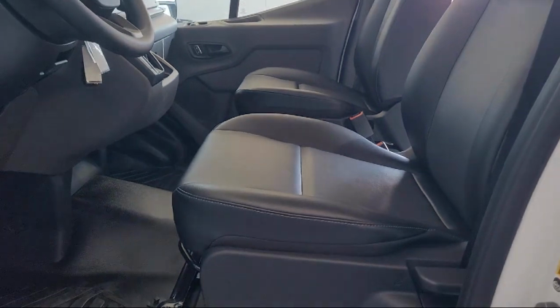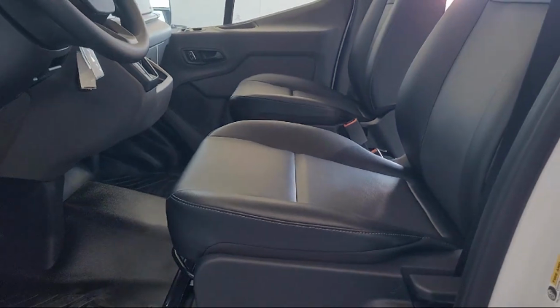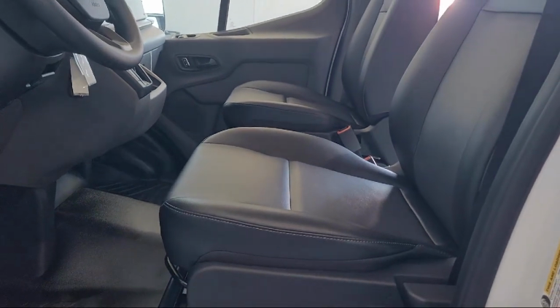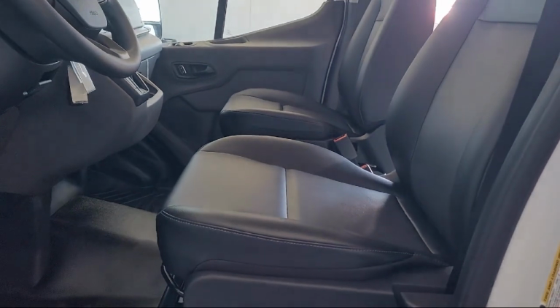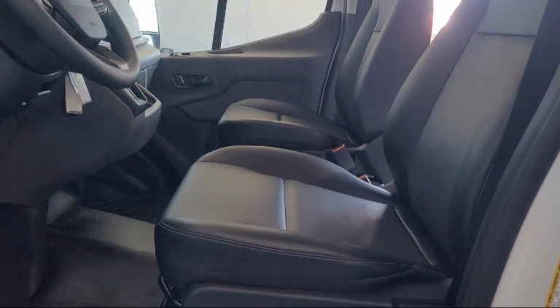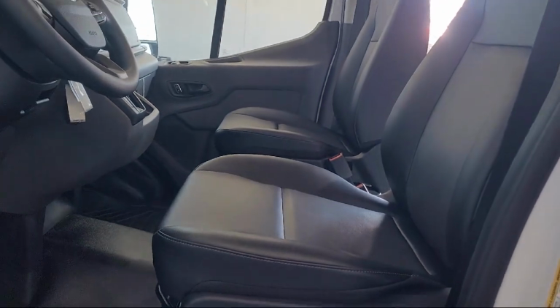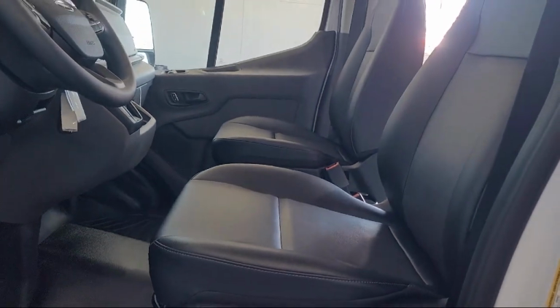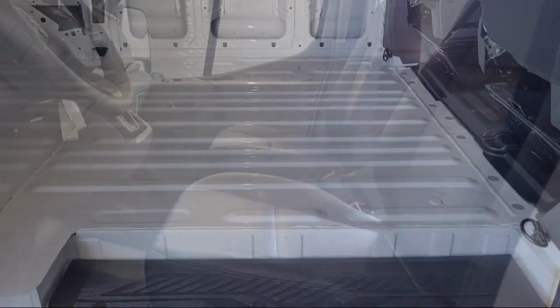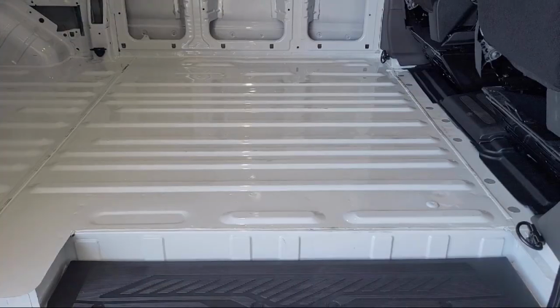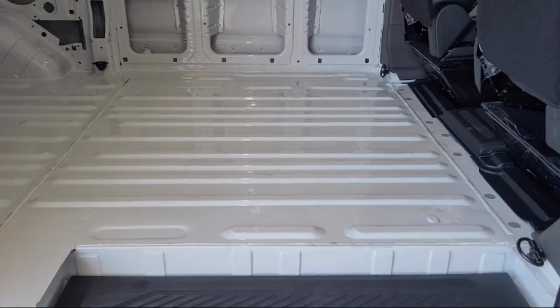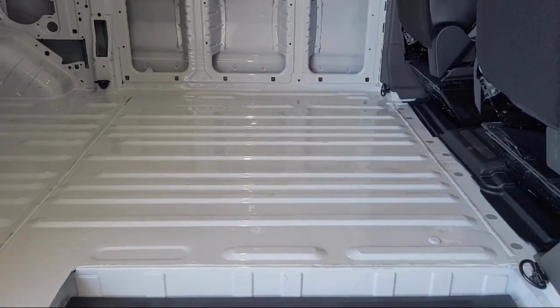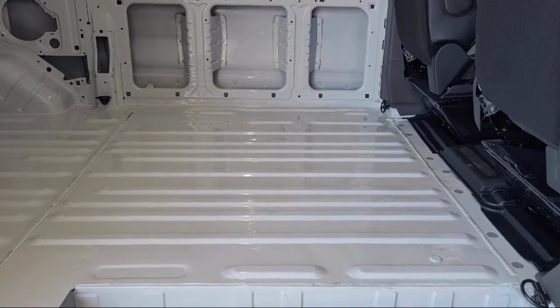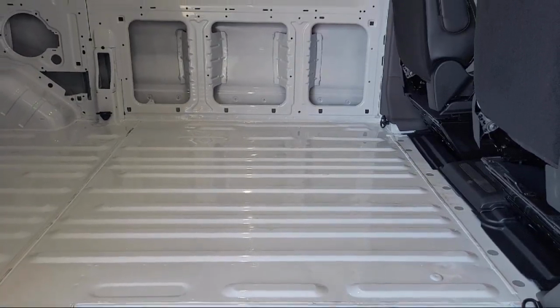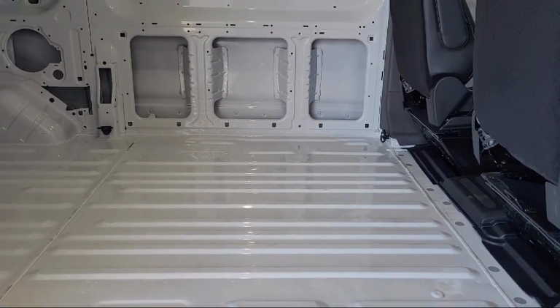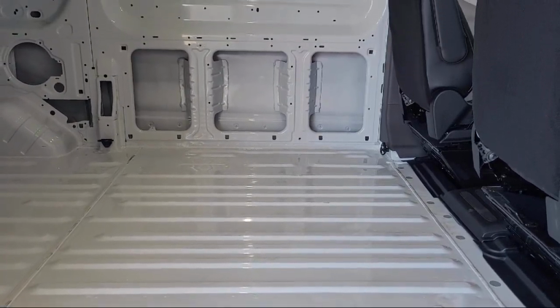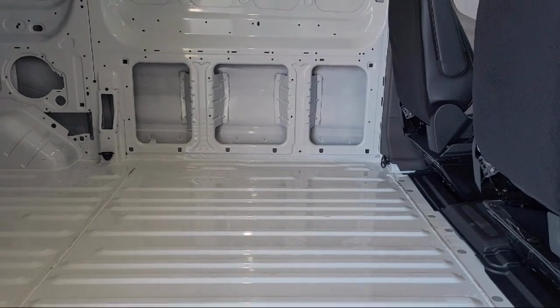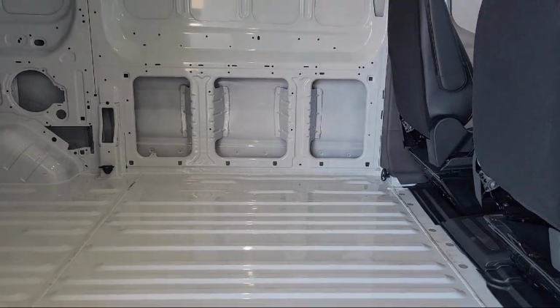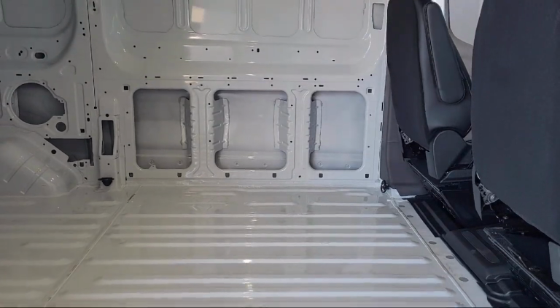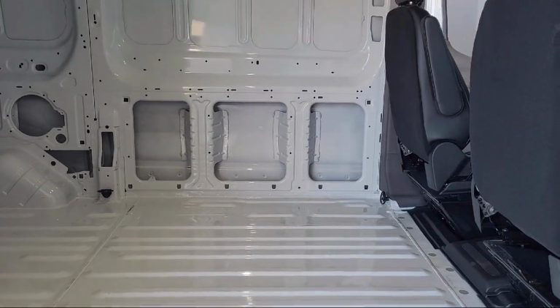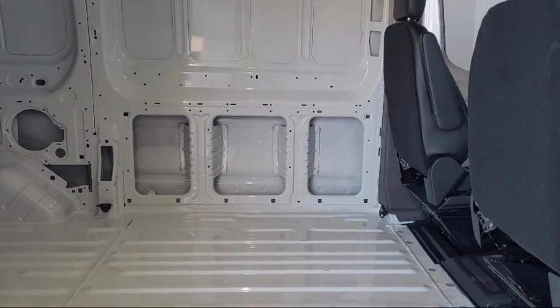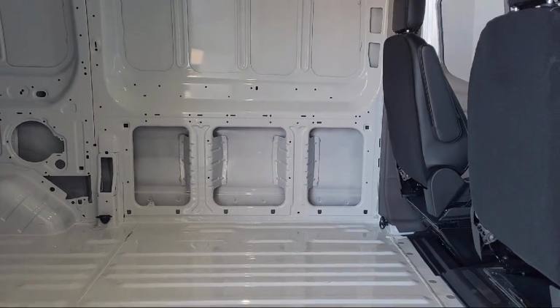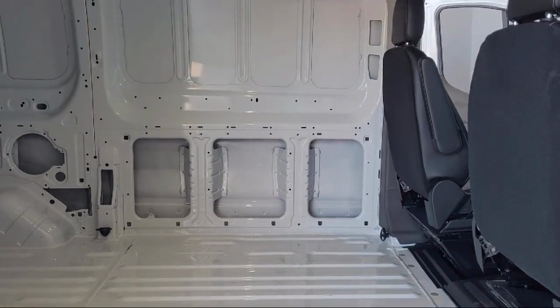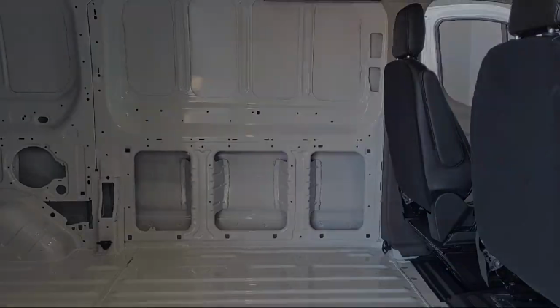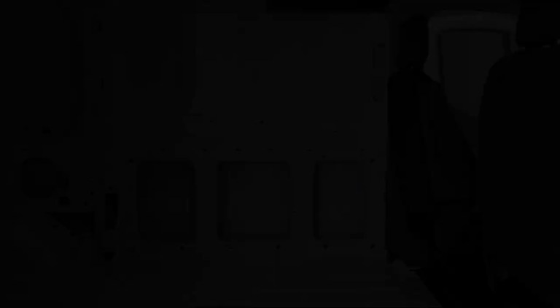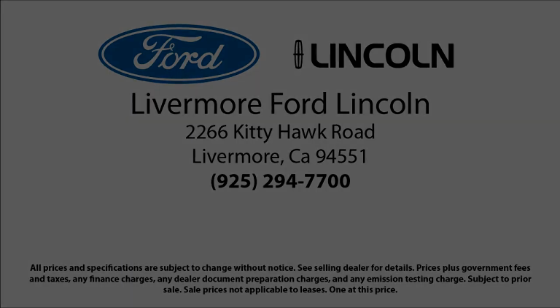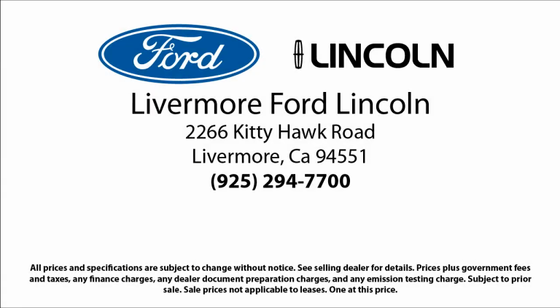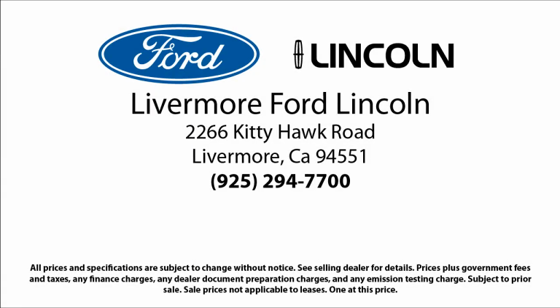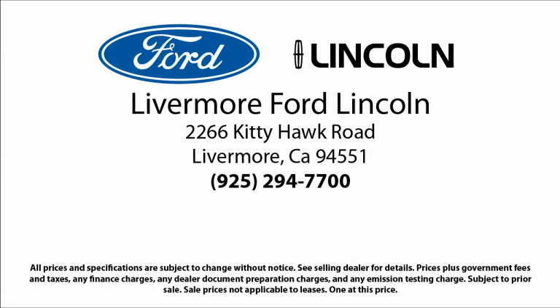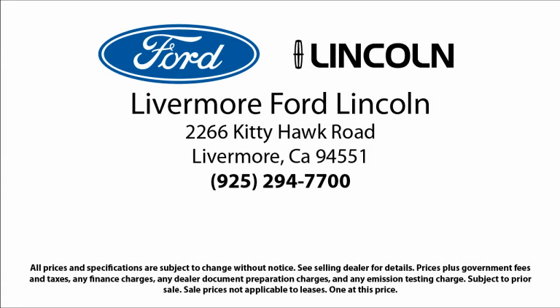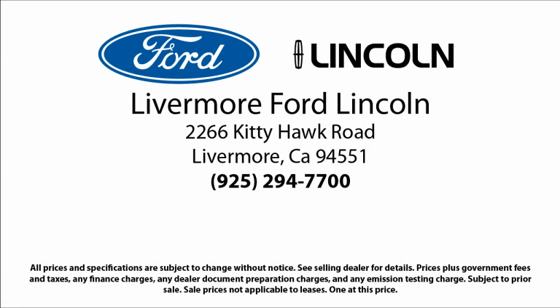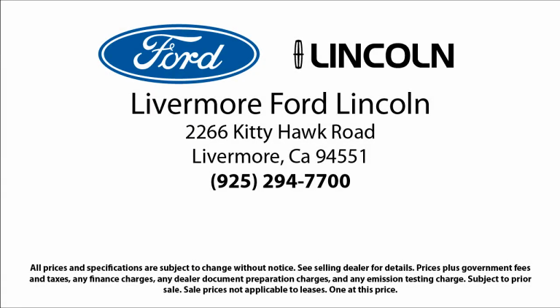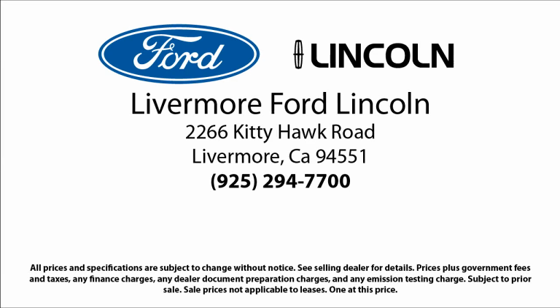Livermore Ford Lincoln is your ideal destination for all of your automotive needs. Come visit us at 2266 Kitty Hawk Road in Livermore. Your next vehicle is waiting.